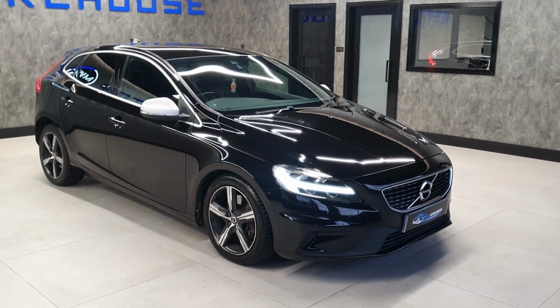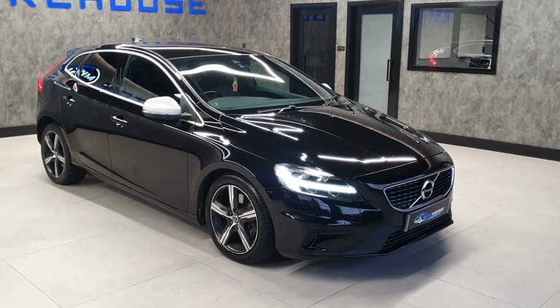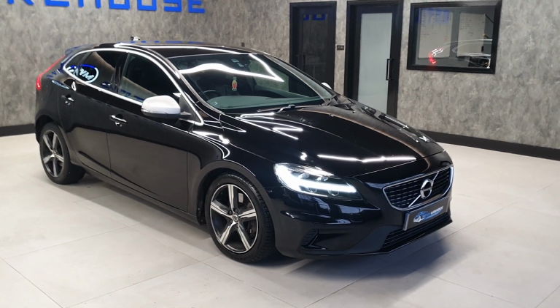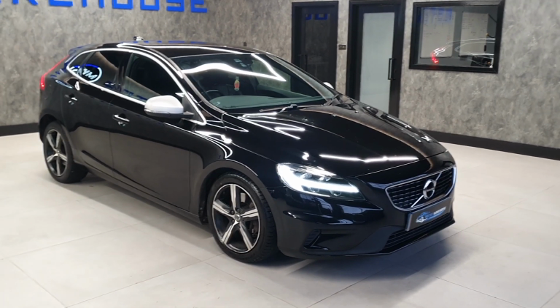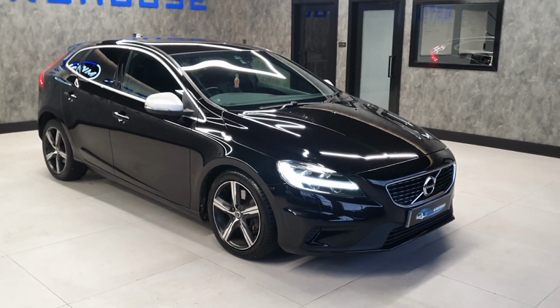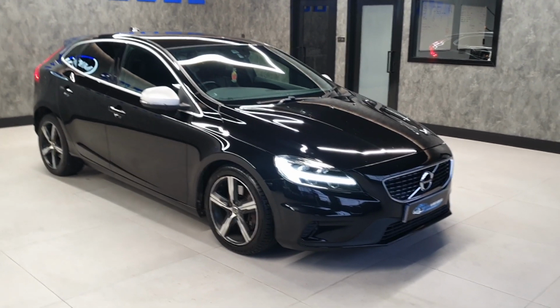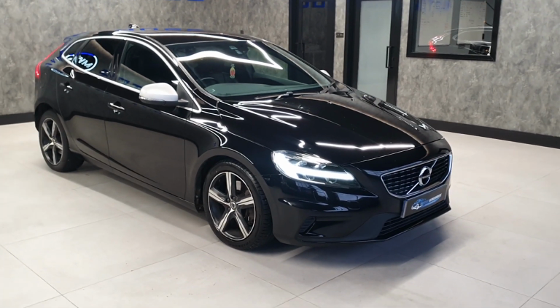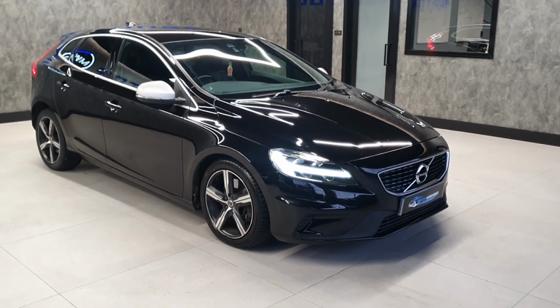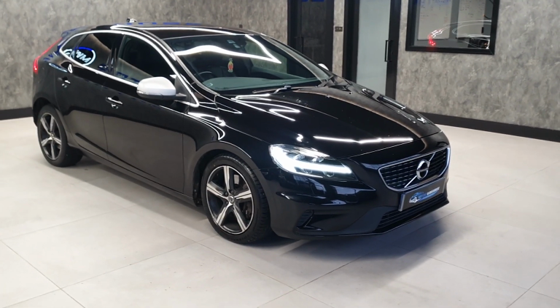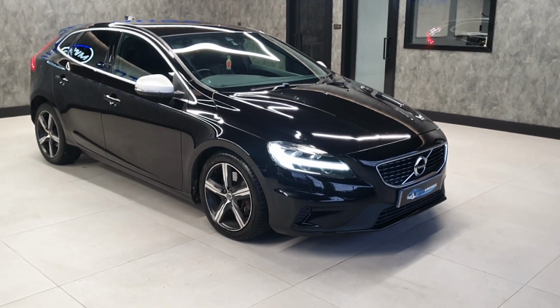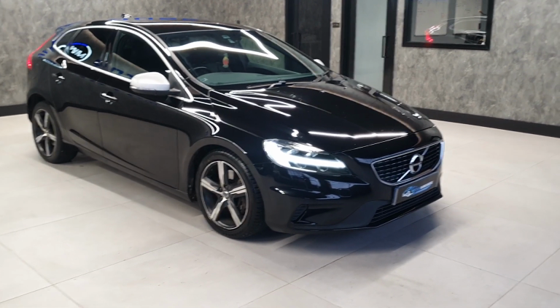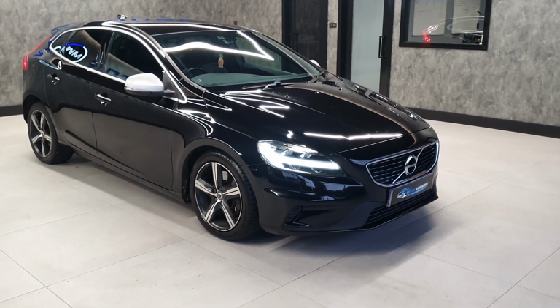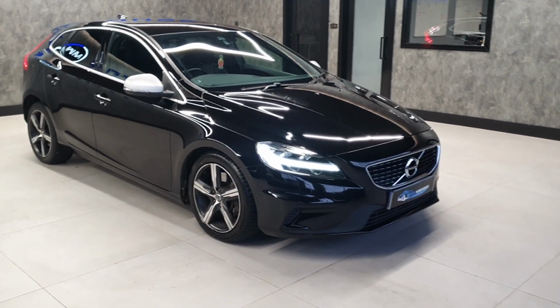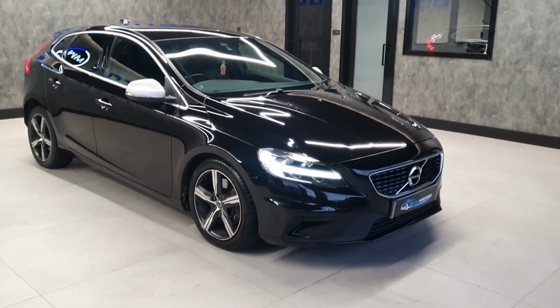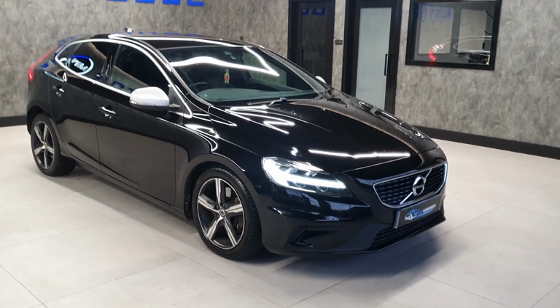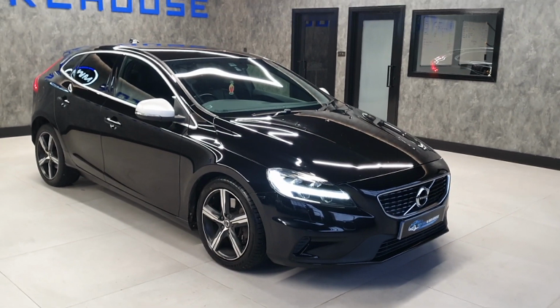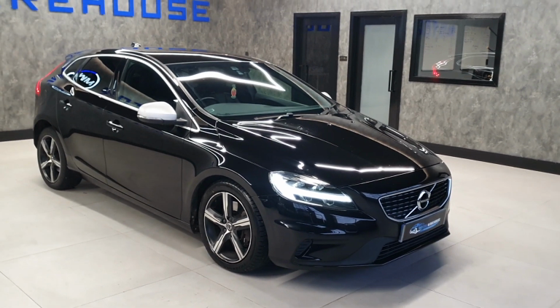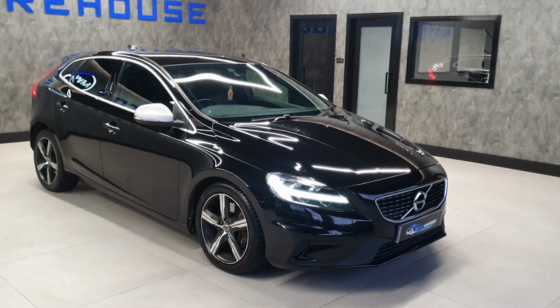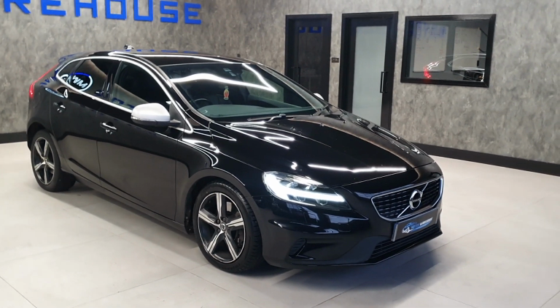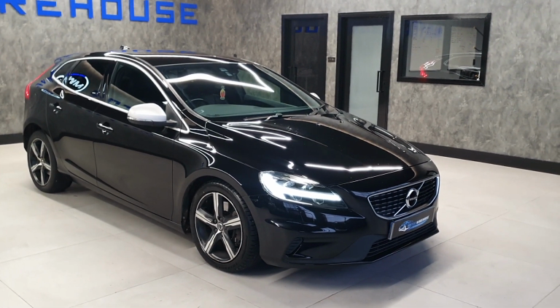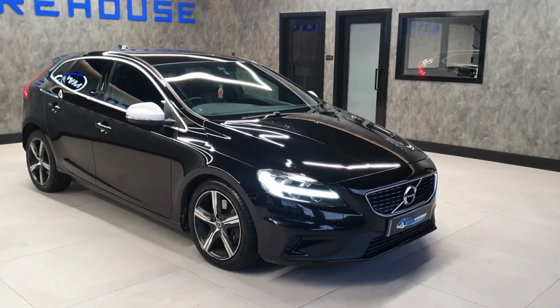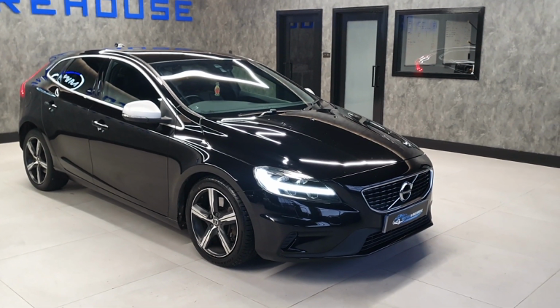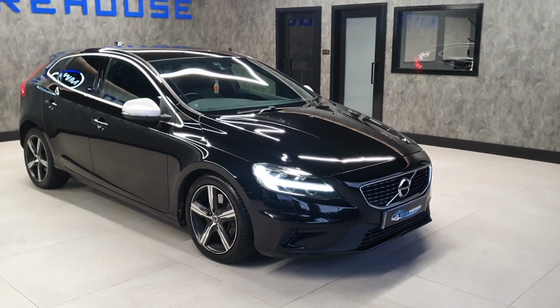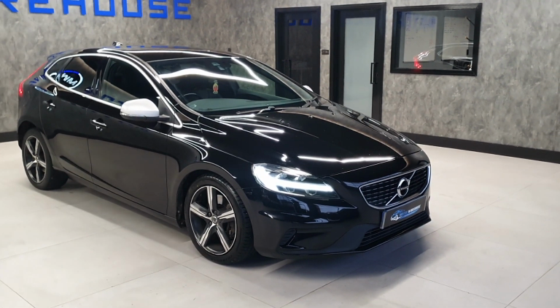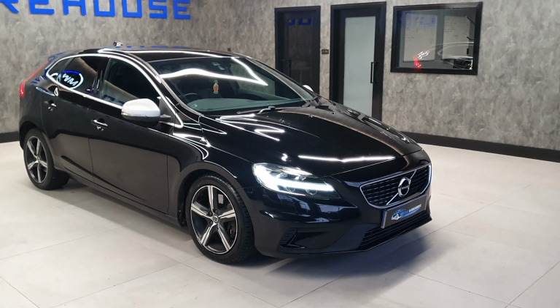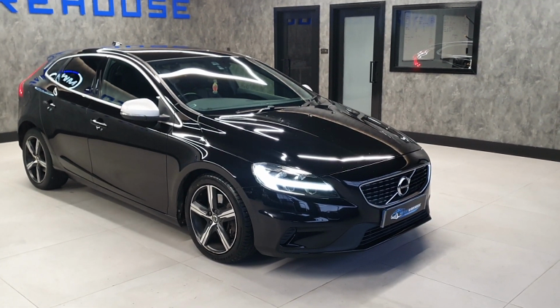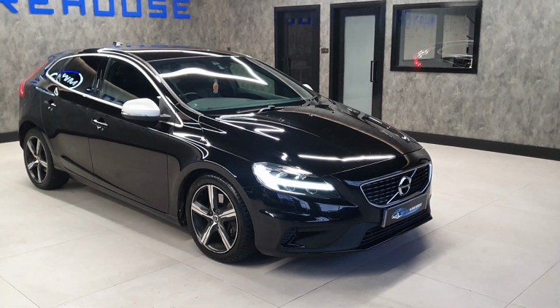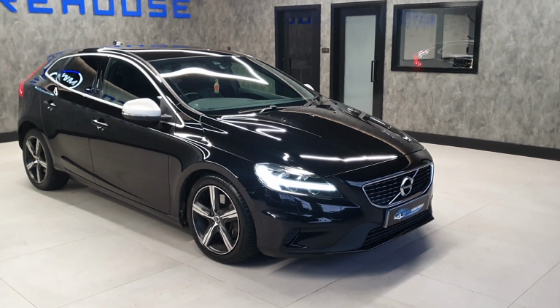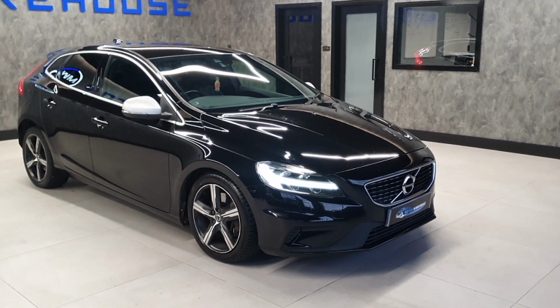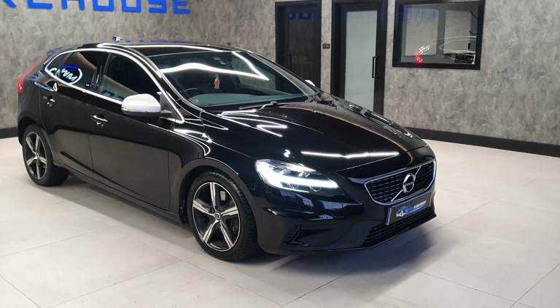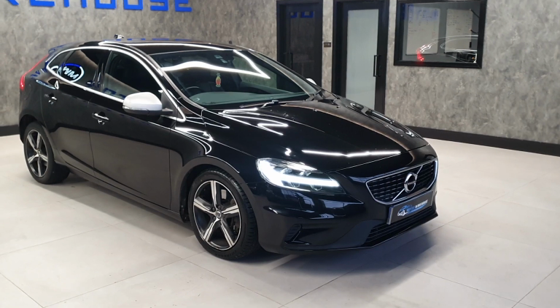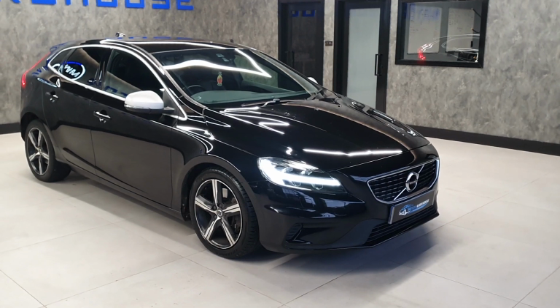The Nav Plus again adds the optional extras that I've shown you inside. This particular one has two former keepers, and the last keeper has owned it since 2019, so a nice long ownership.